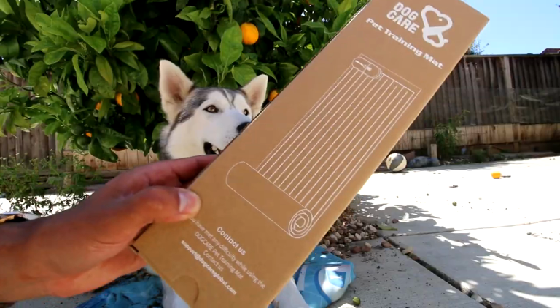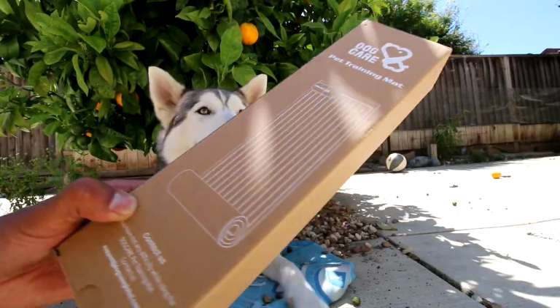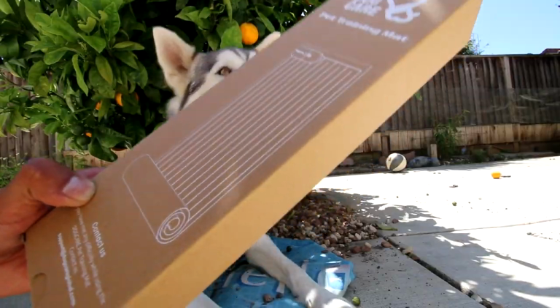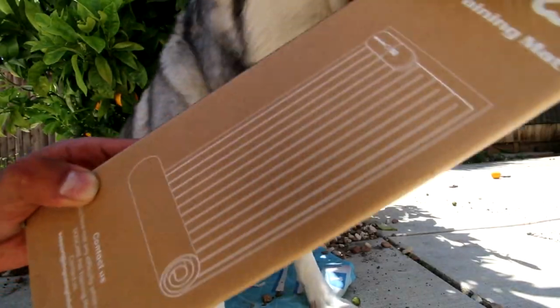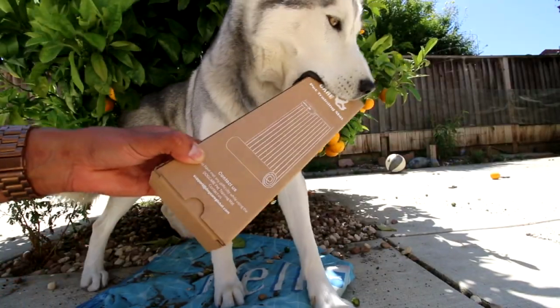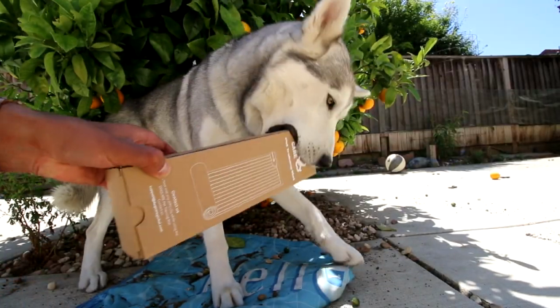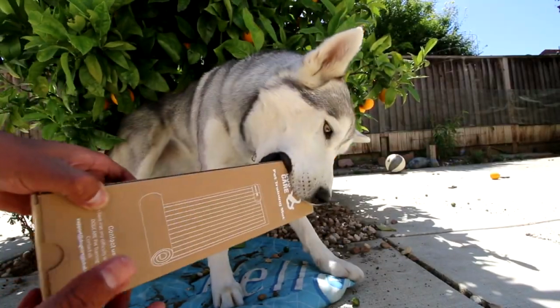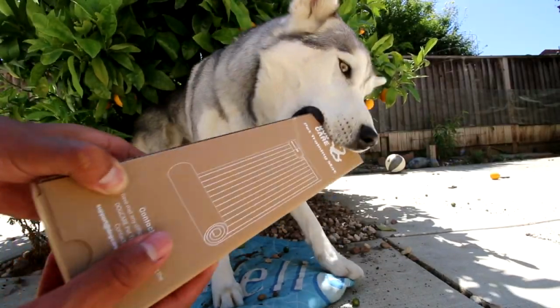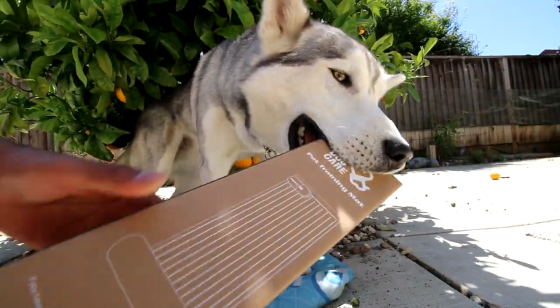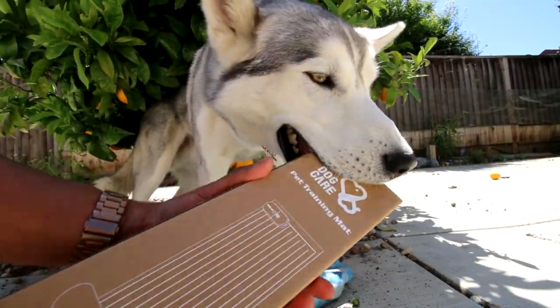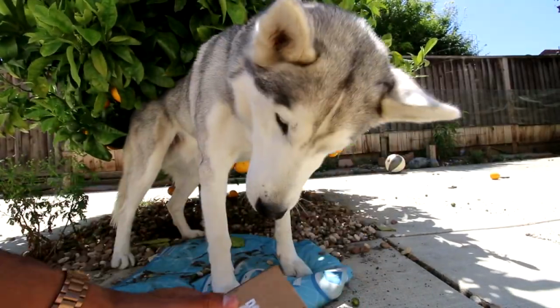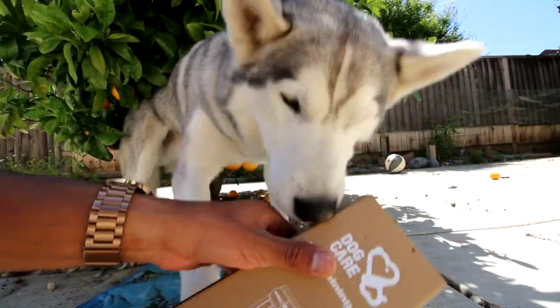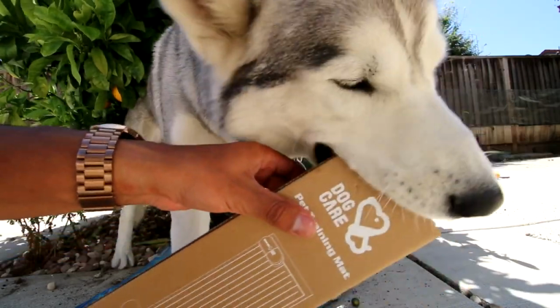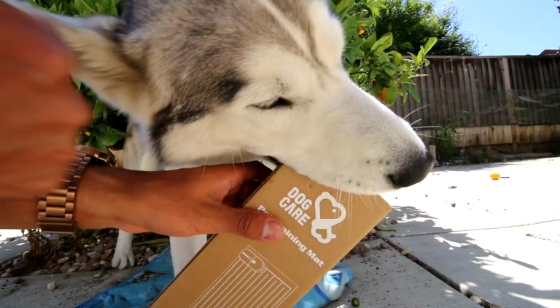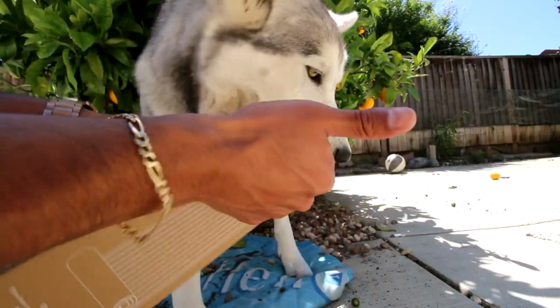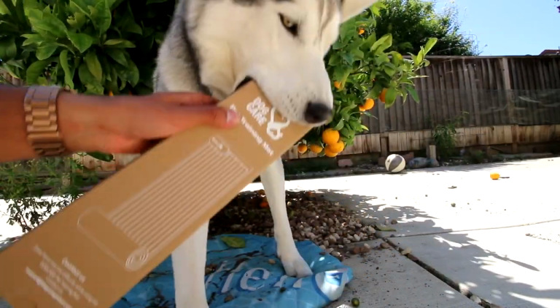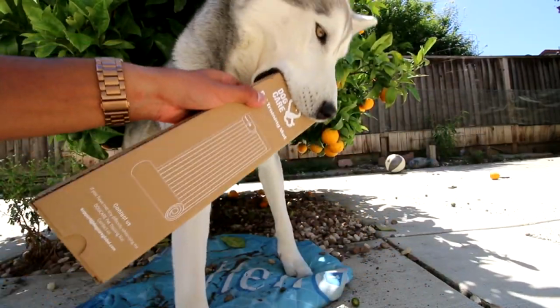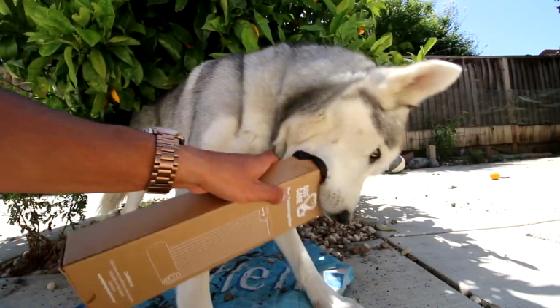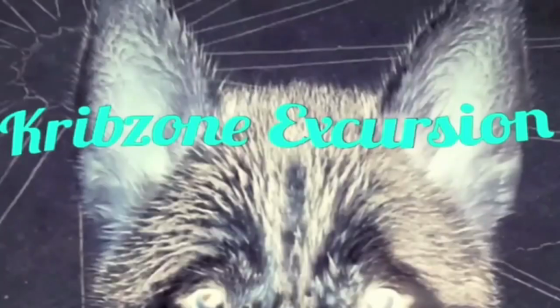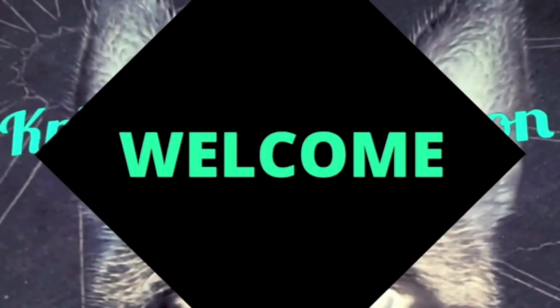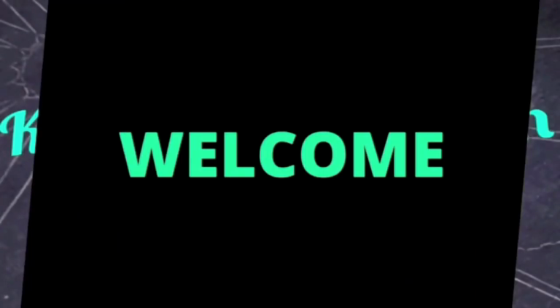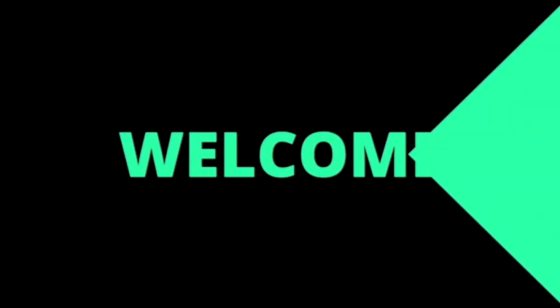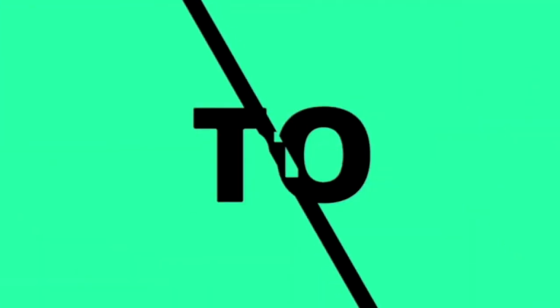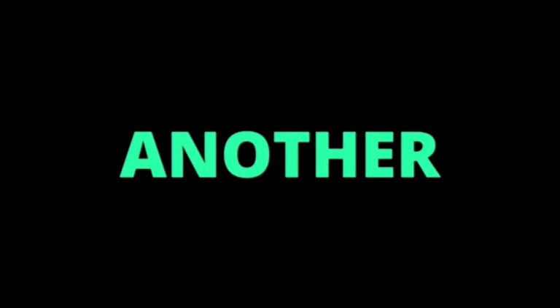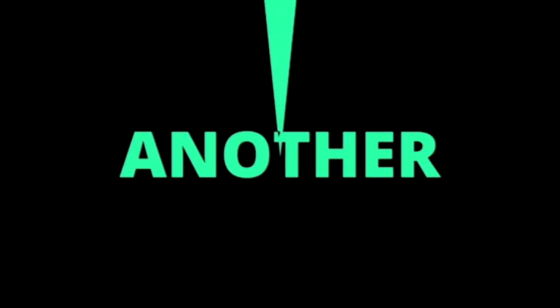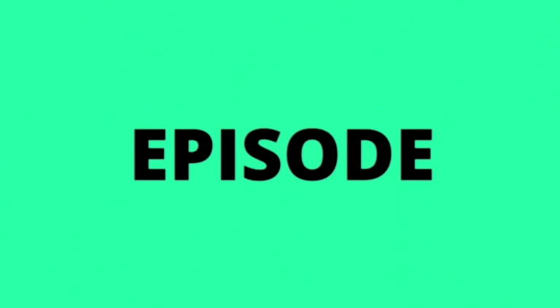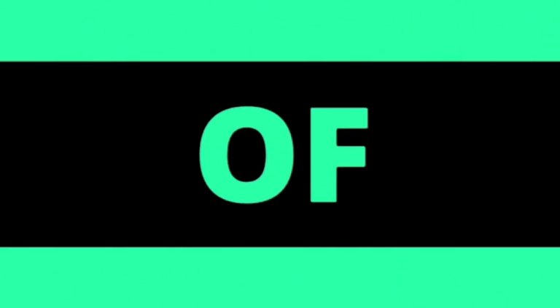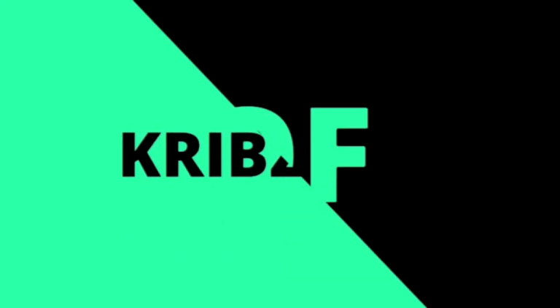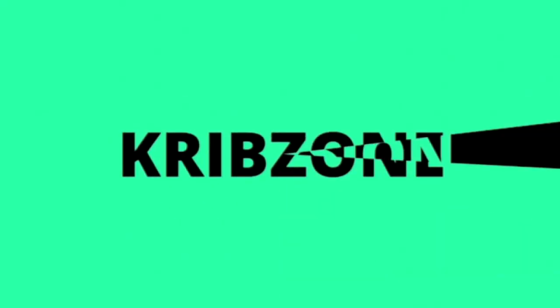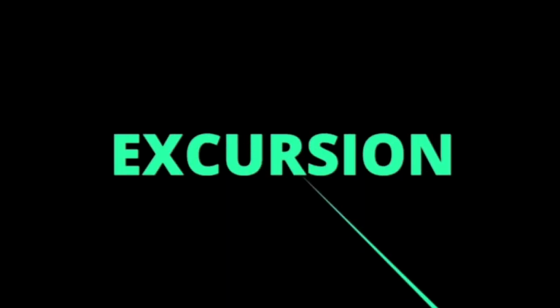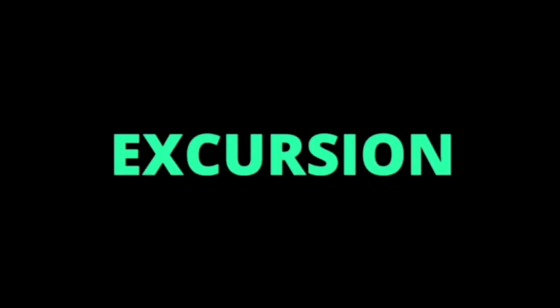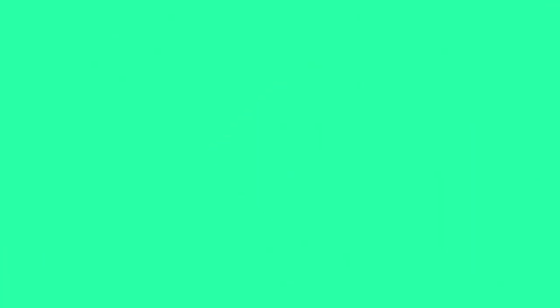What is up, YouTube, and welcome to another CribZone excursion. If you guys enjoyed this video, don't forget to hit that thumbs up. Subscribe for more. Today, I've become a father. Welcome to another CribZone excursion.